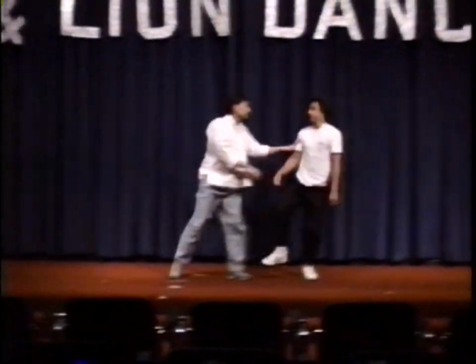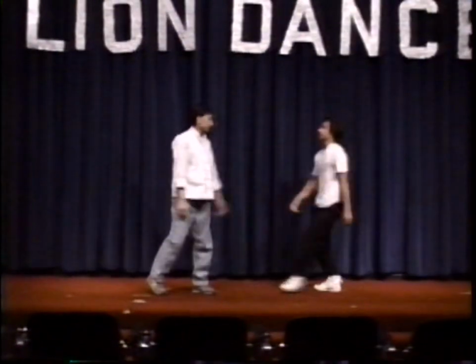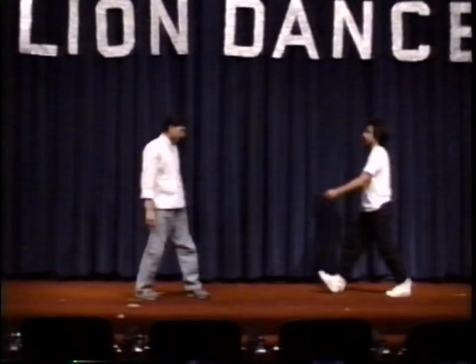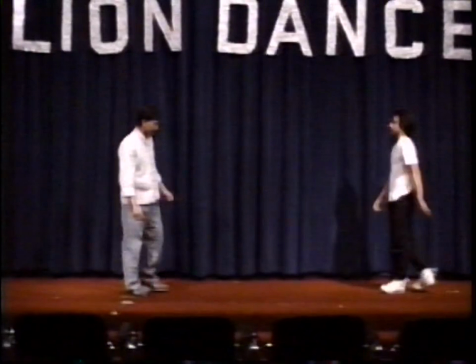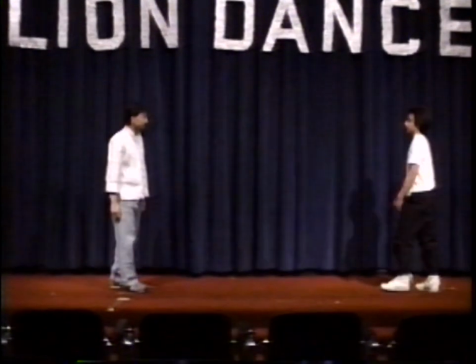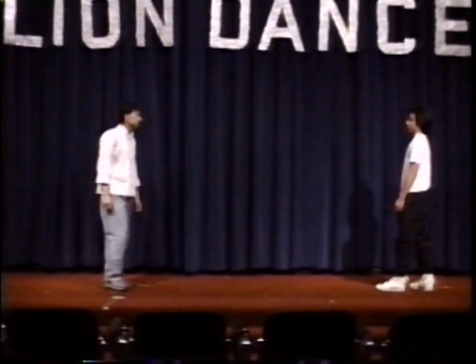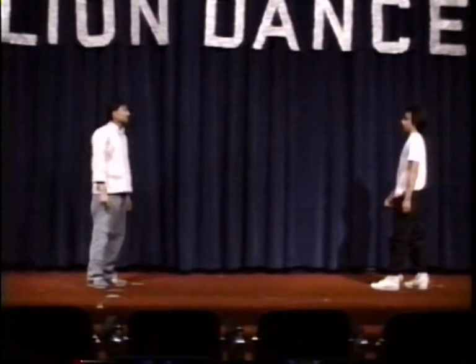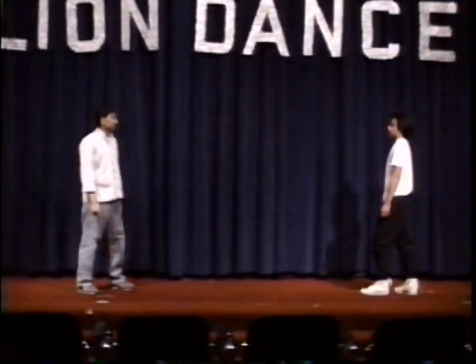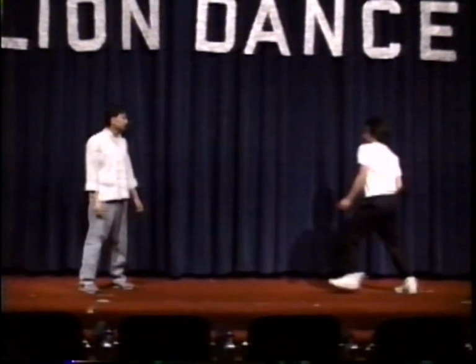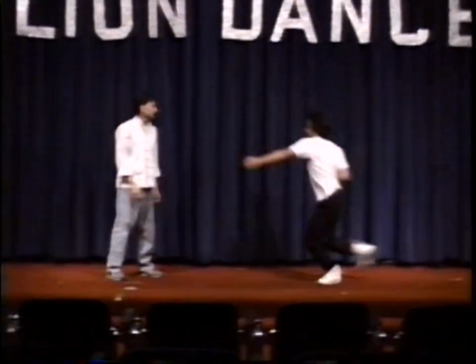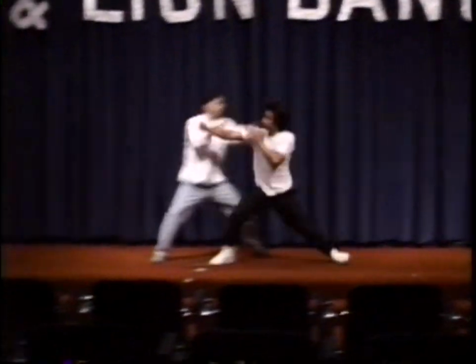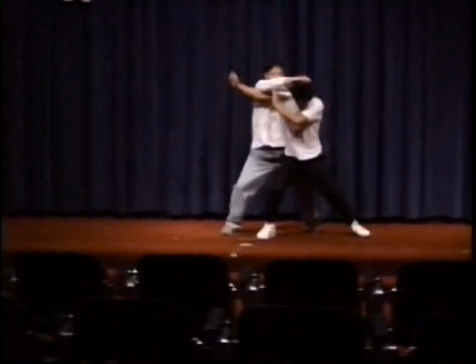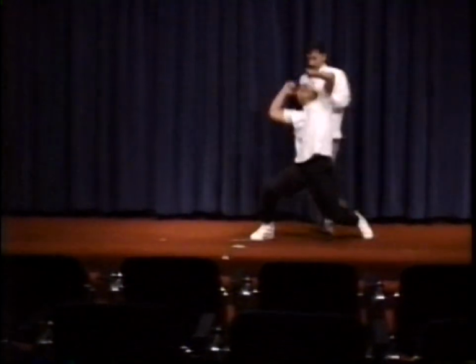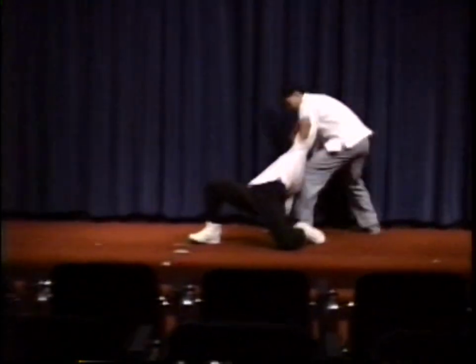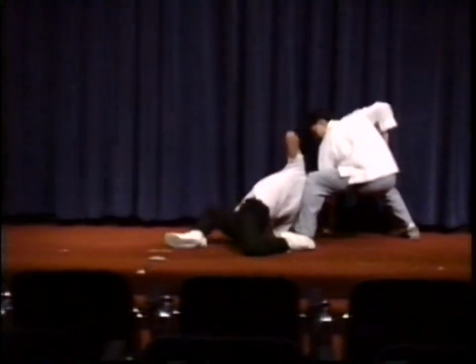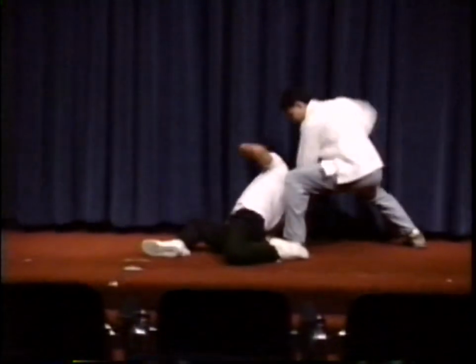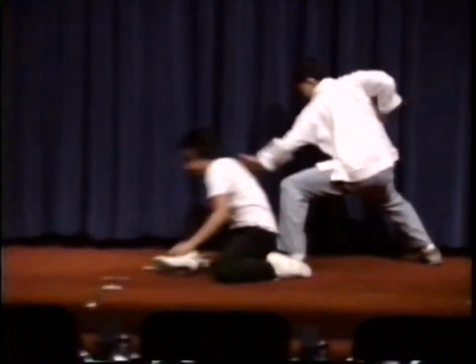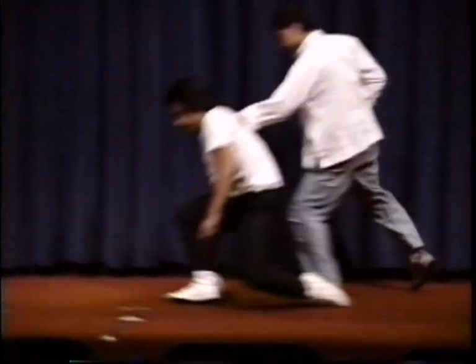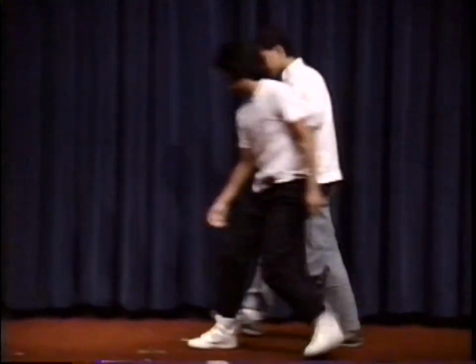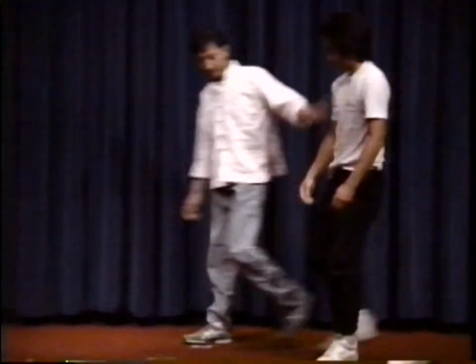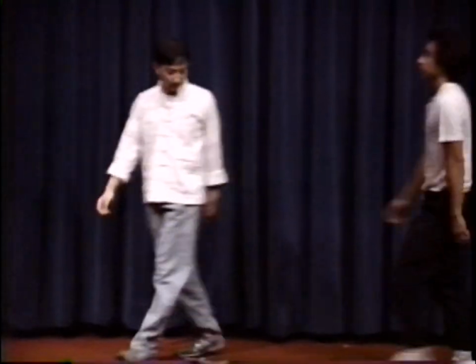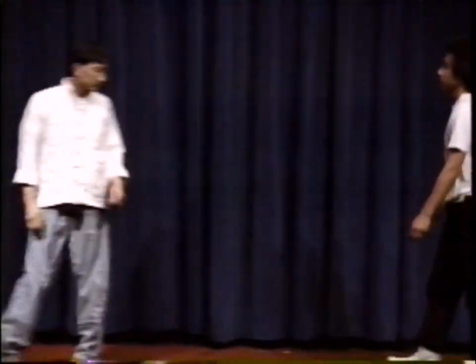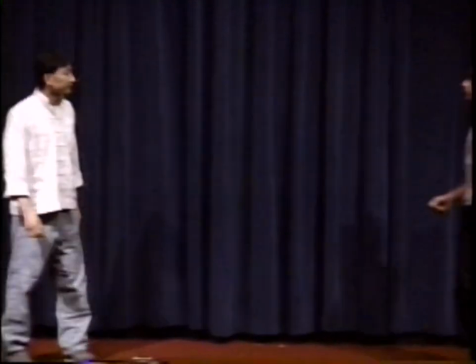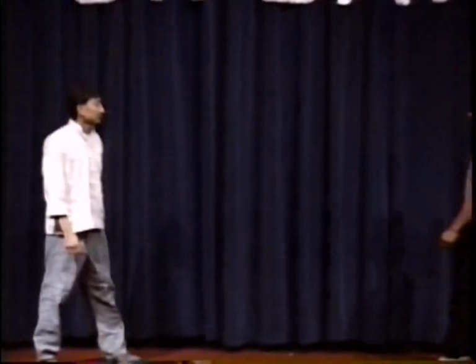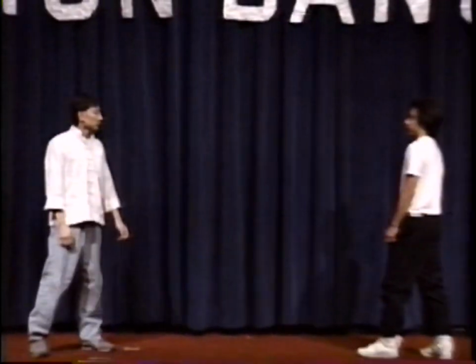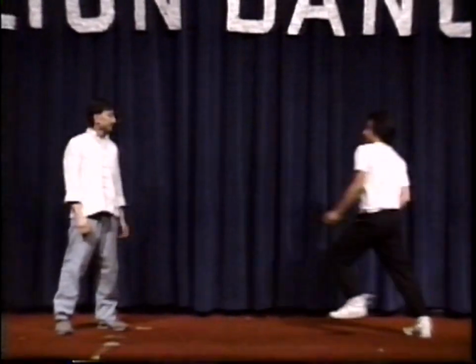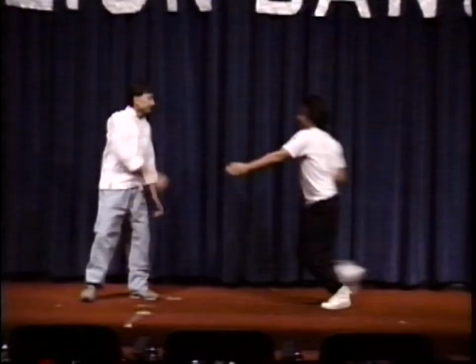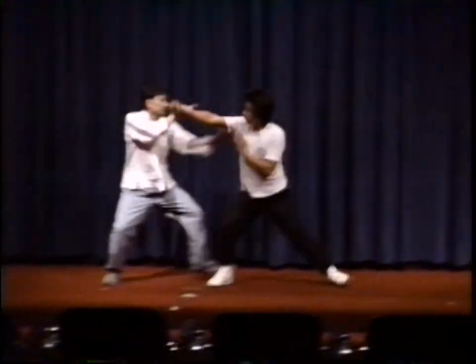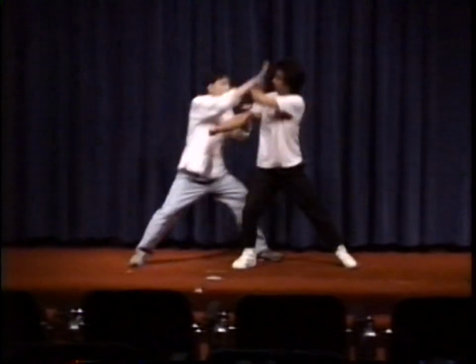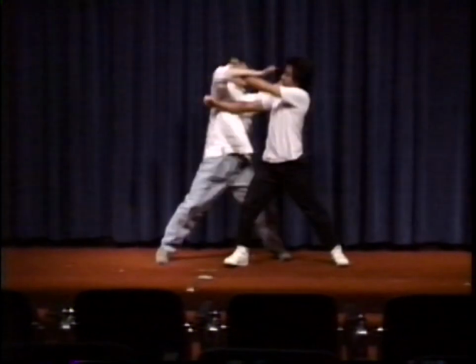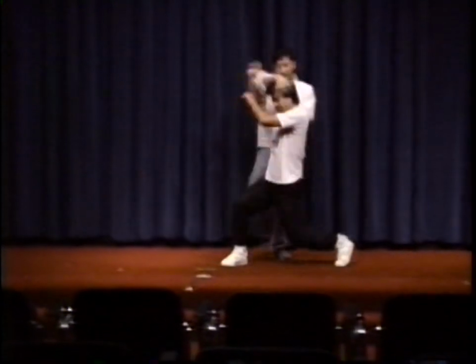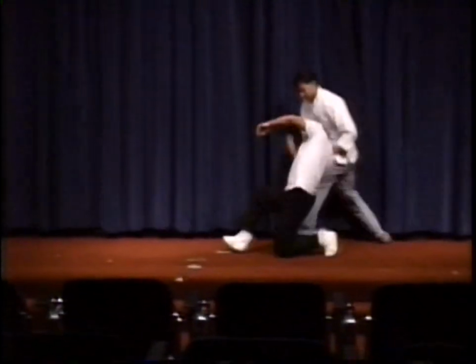Sifu Fong will do every move twice. This is a more advanced grabbing technique. The number of contact points are made, and the opponent blocks the punch before Sifu grabs his head.